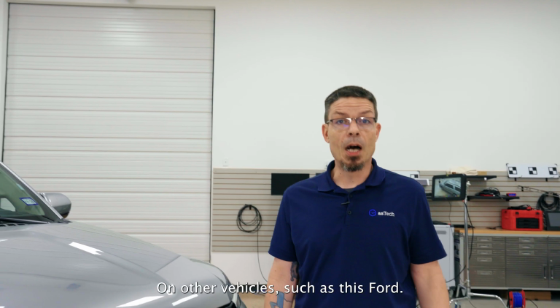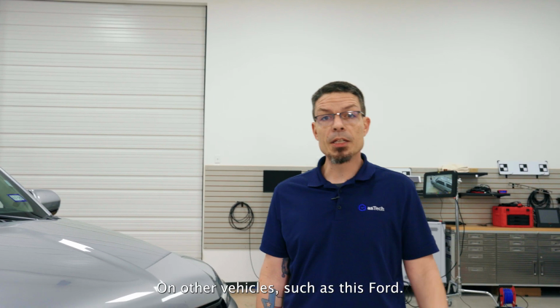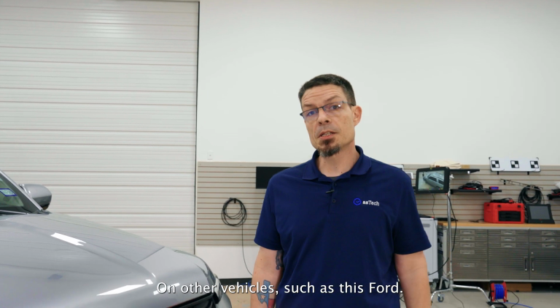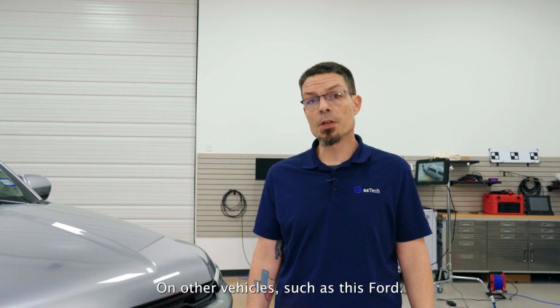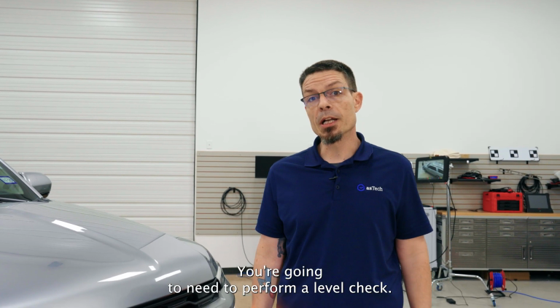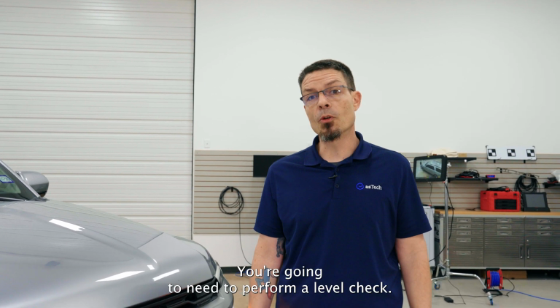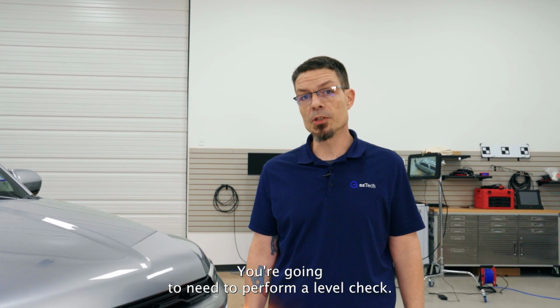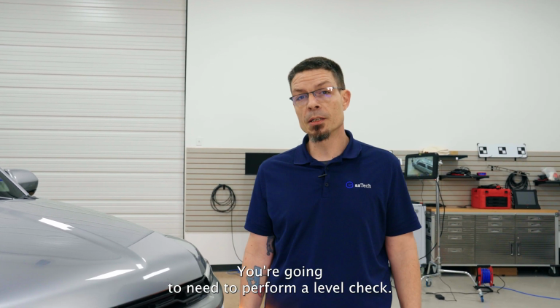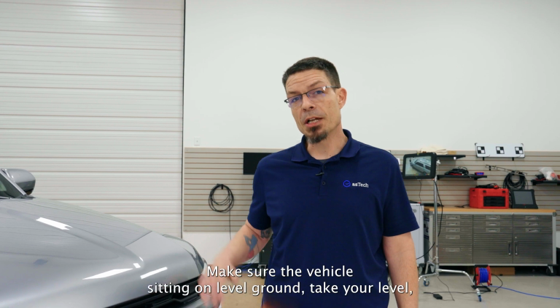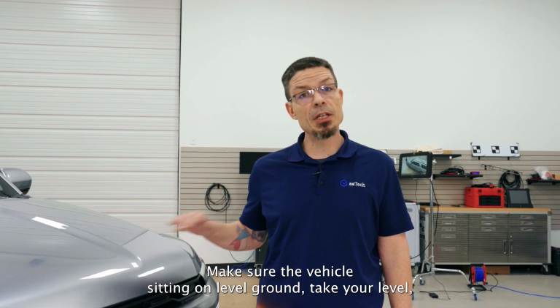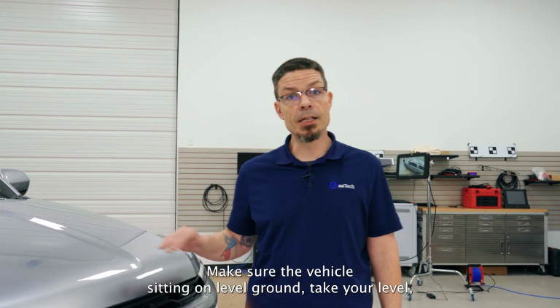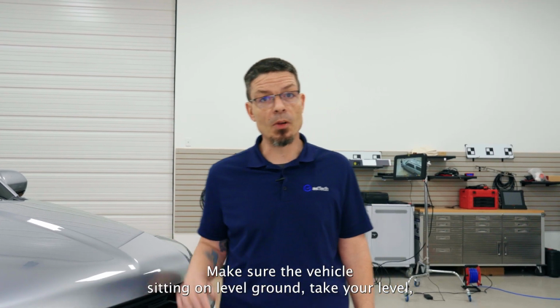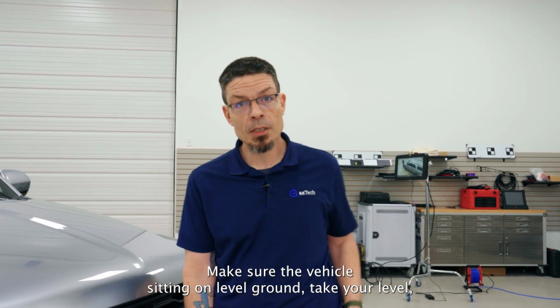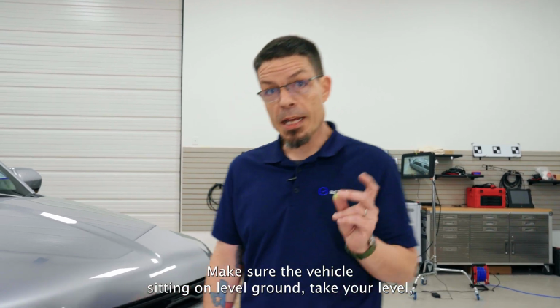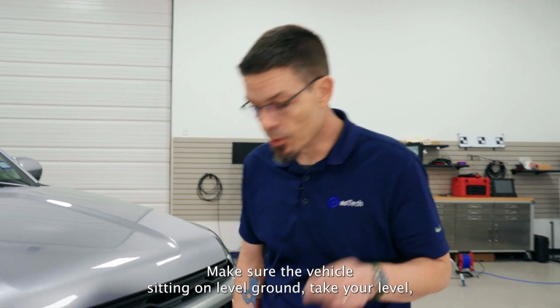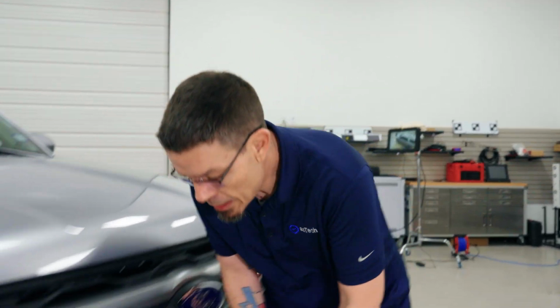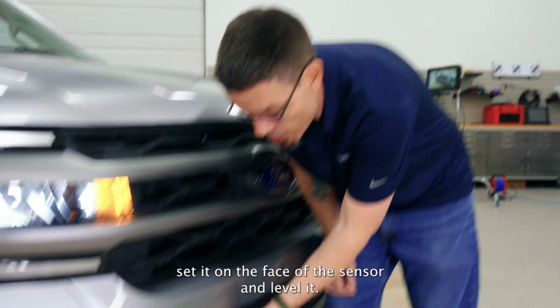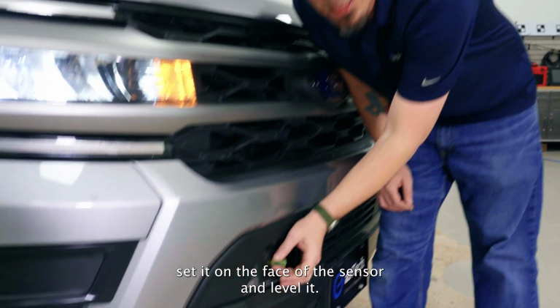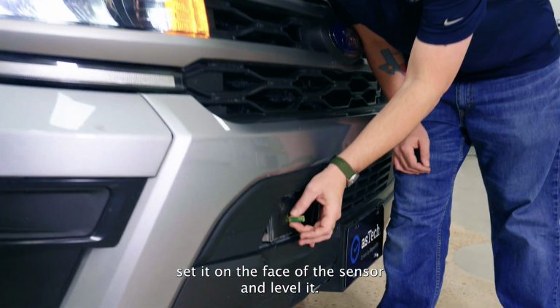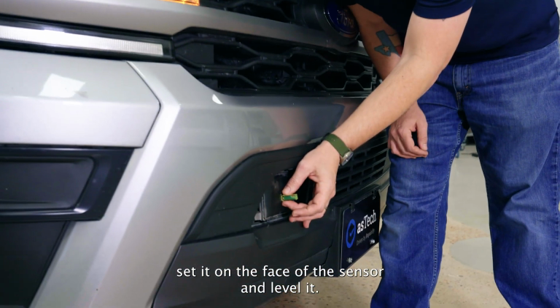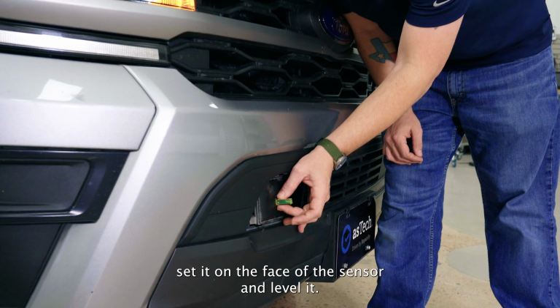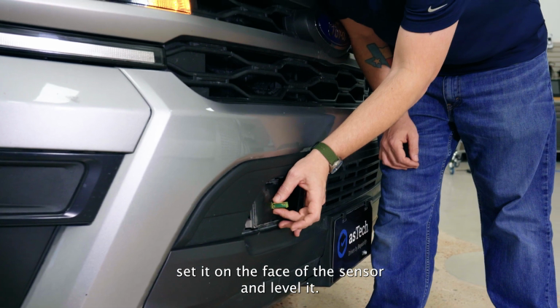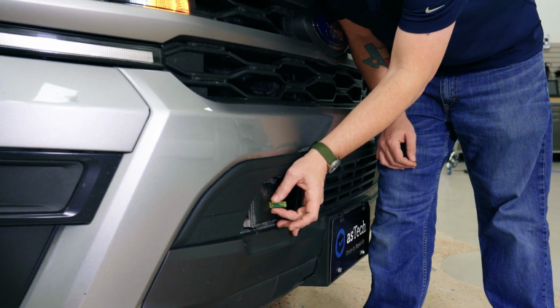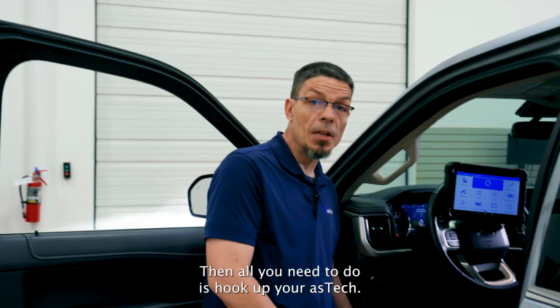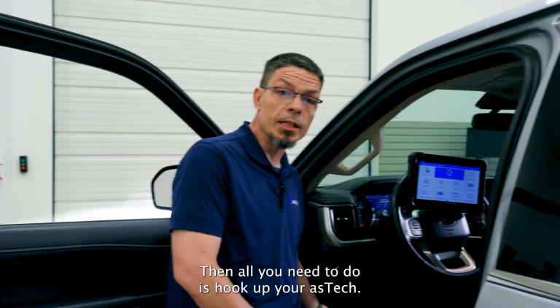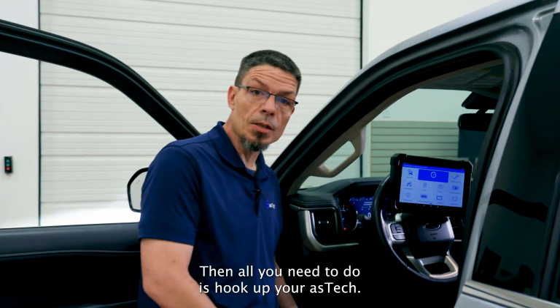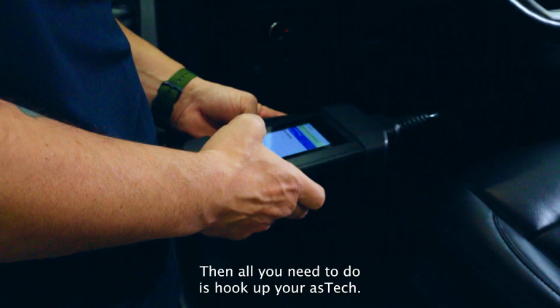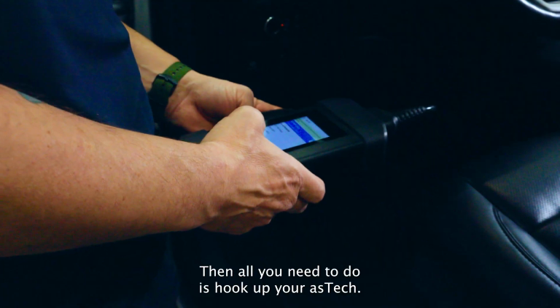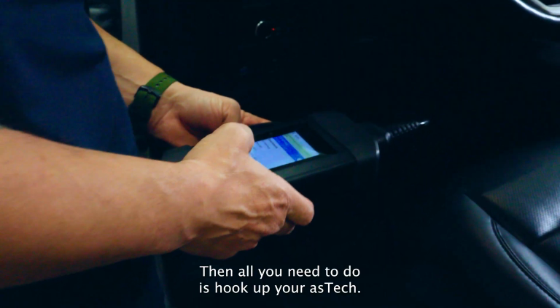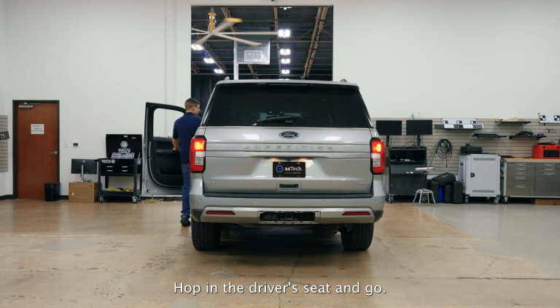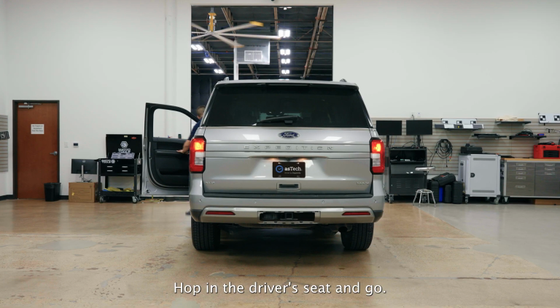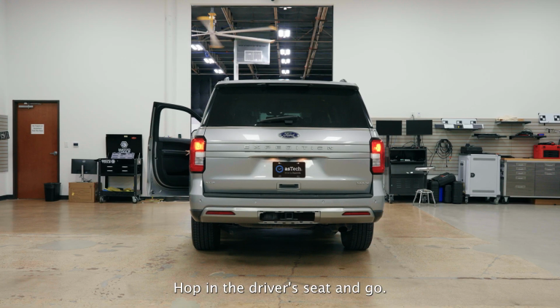On other vehicles such as this Ford, you're going to need to perform a level check. Make sure the vehicle is sitting on level ground, take your level, set it on the face of the sensor, and level it. Then all you need to do is hook up your Aztec, hop in the driver's seat, and go.